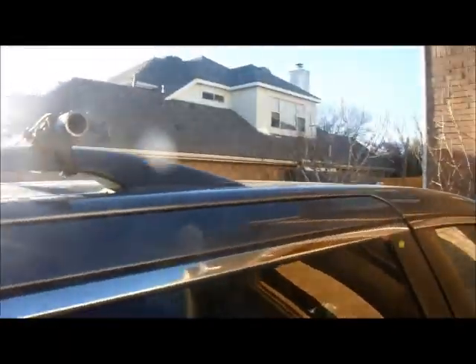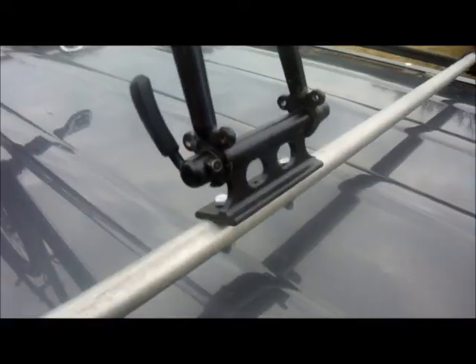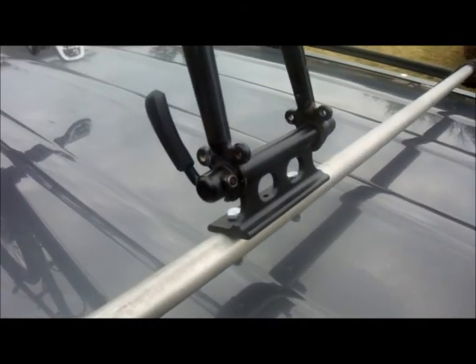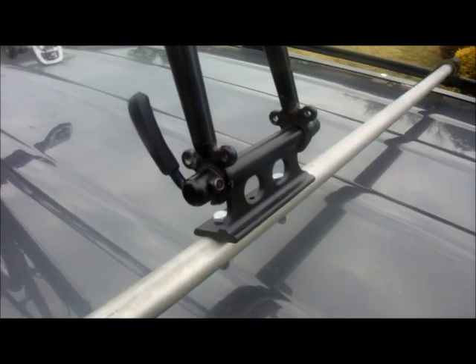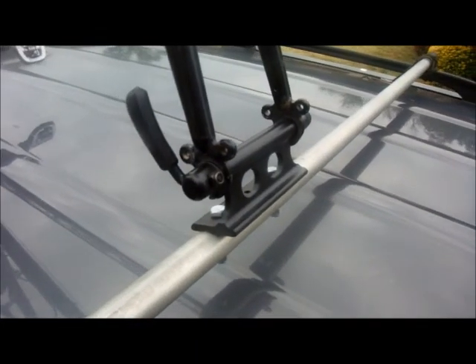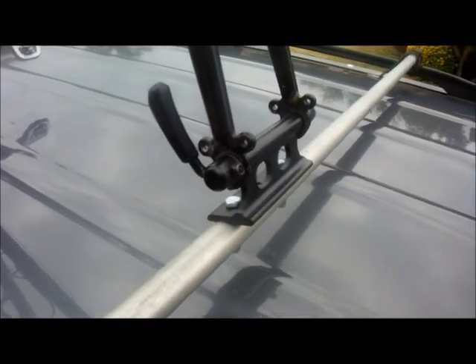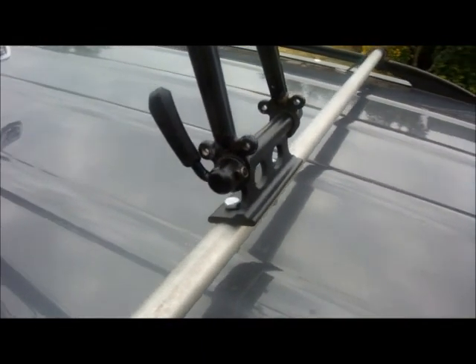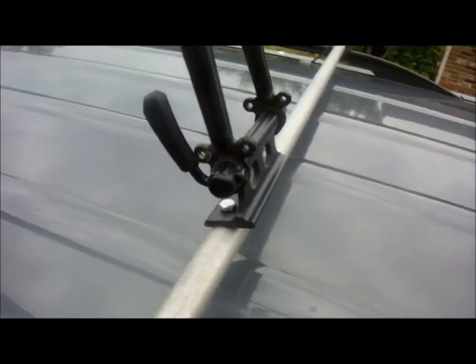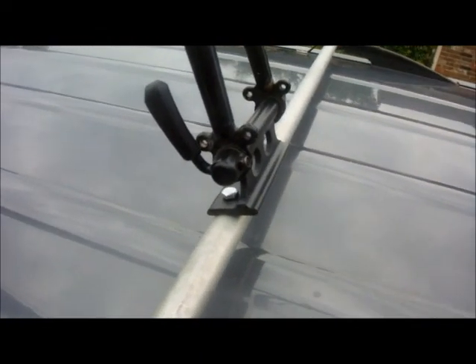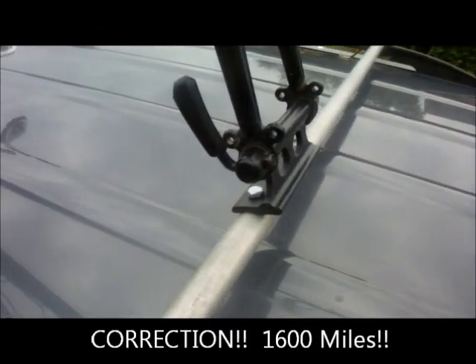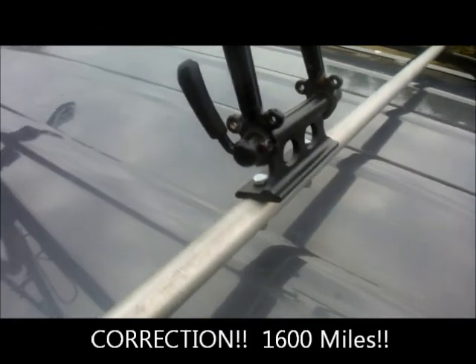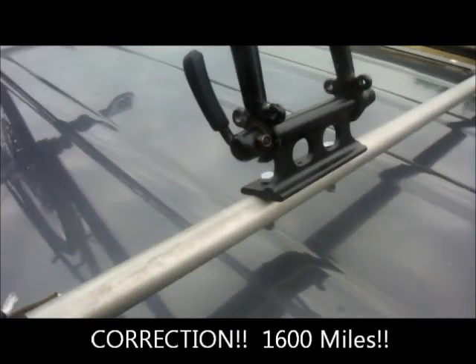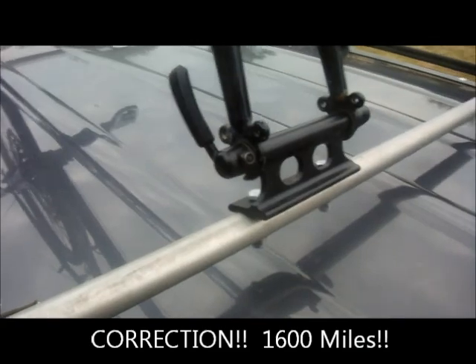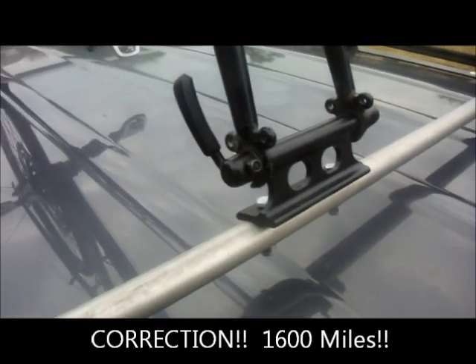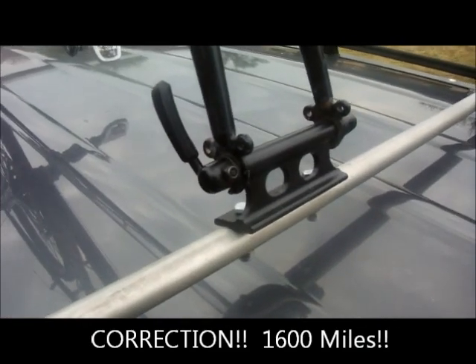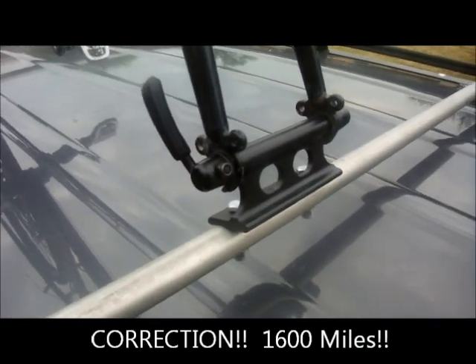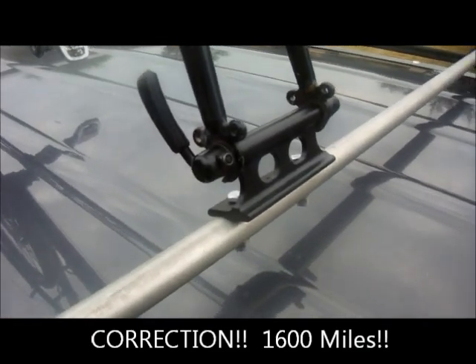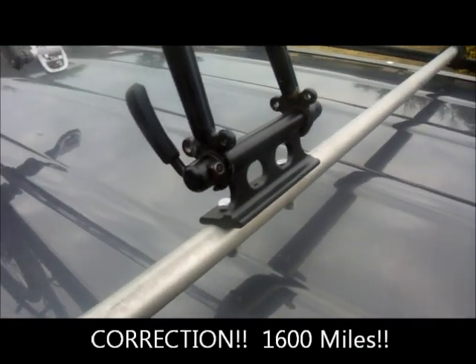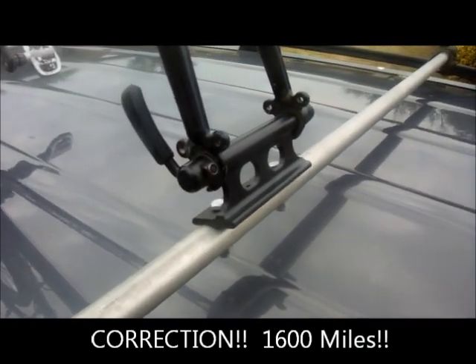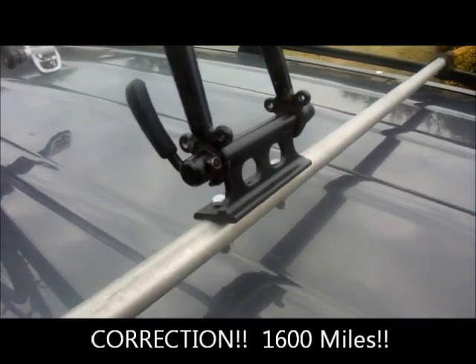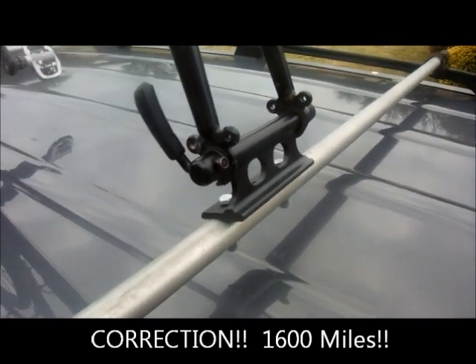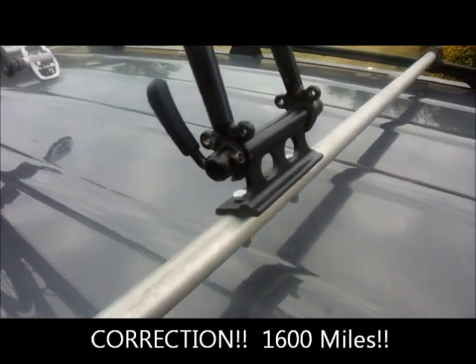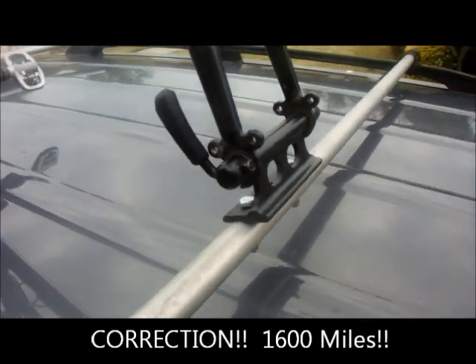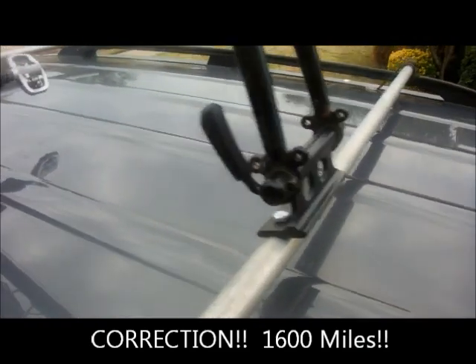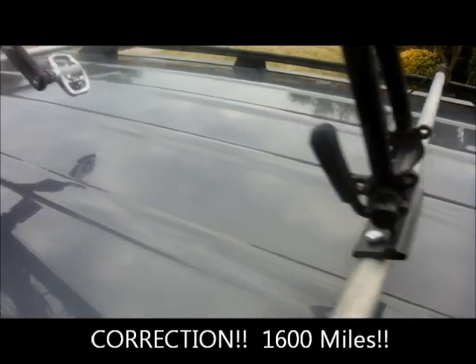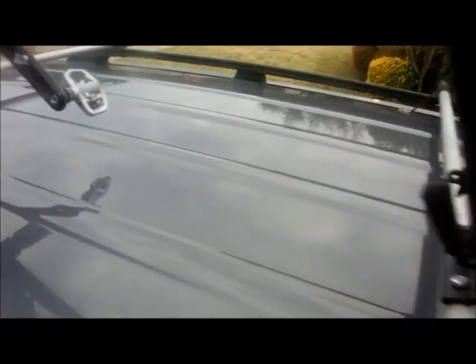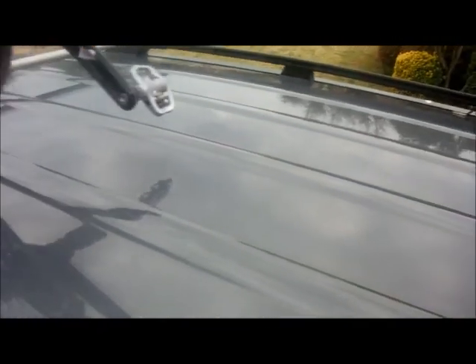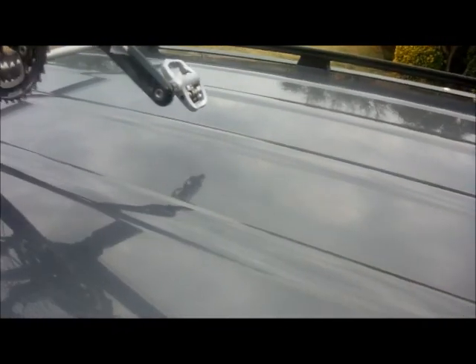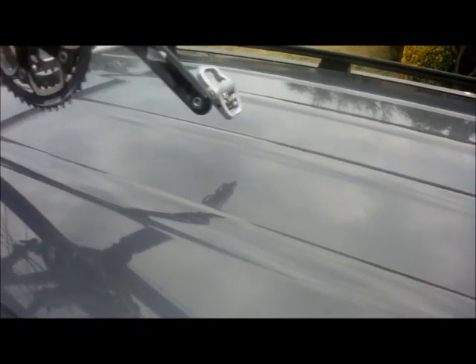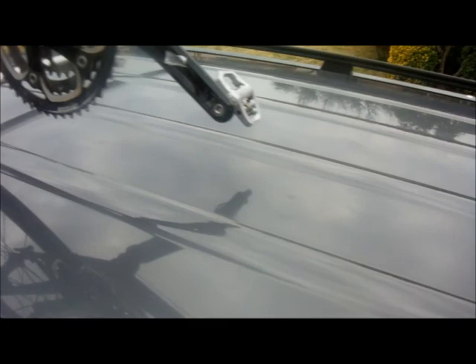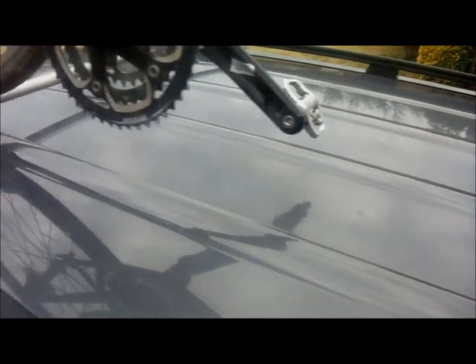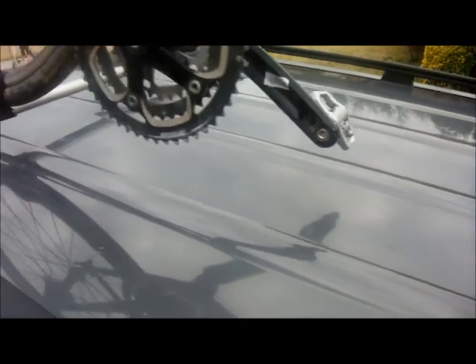Alright, so that's 1,200 miles, at least 2 hours of hard rain, and 25 mile an hour crosswinds.